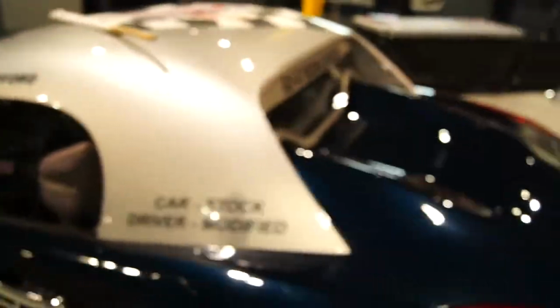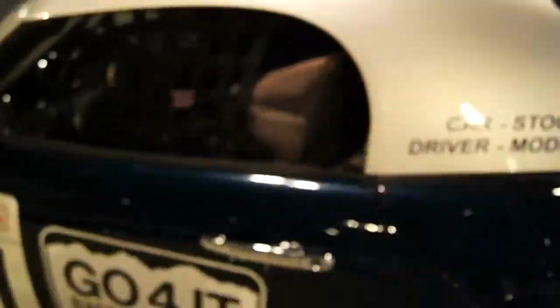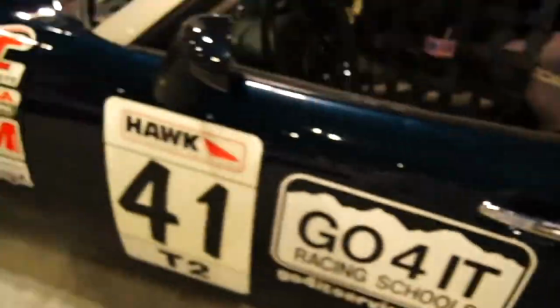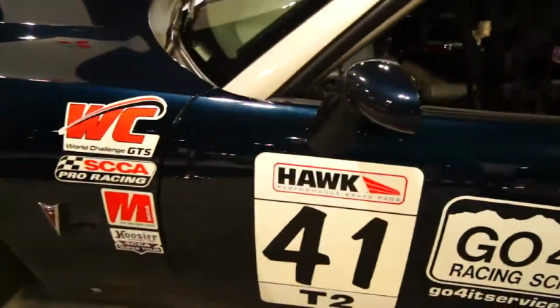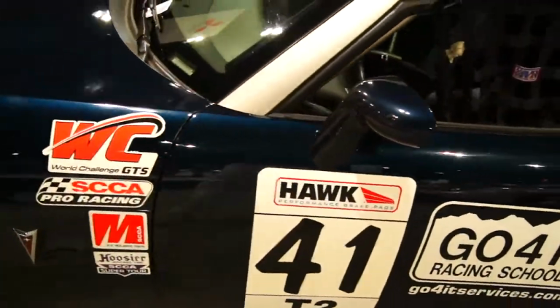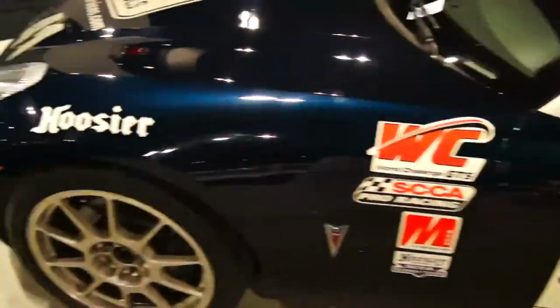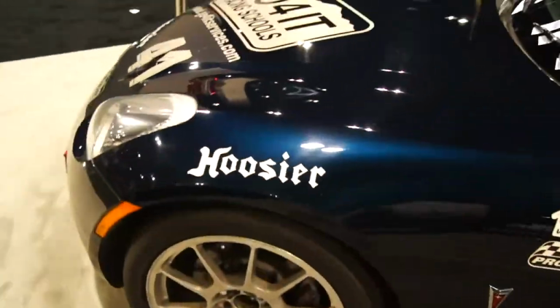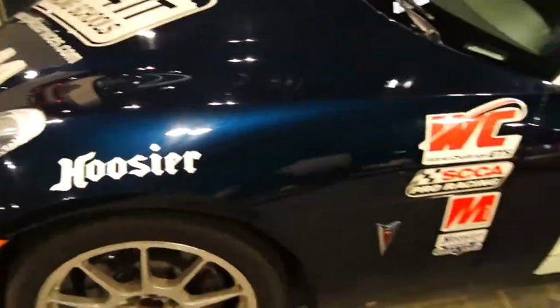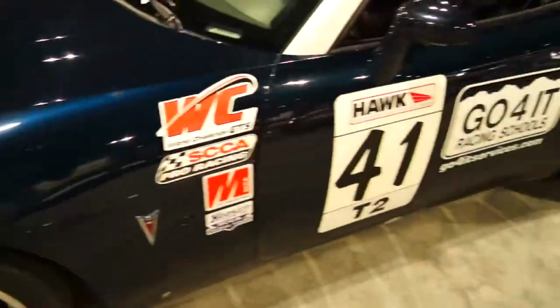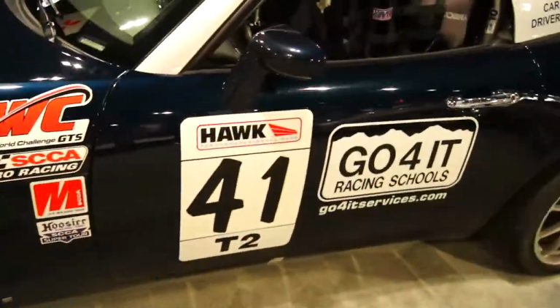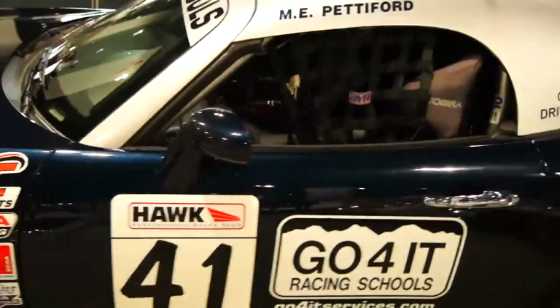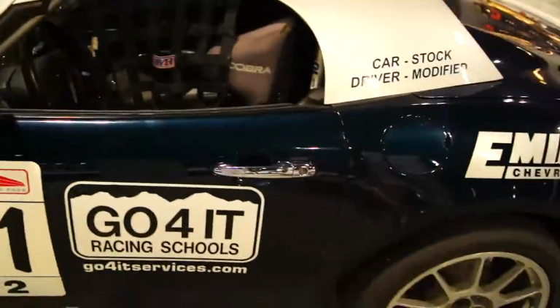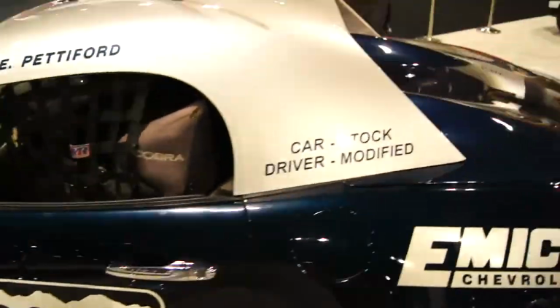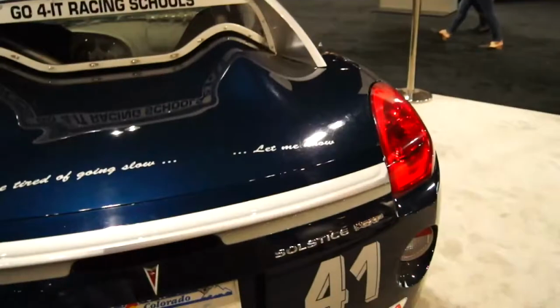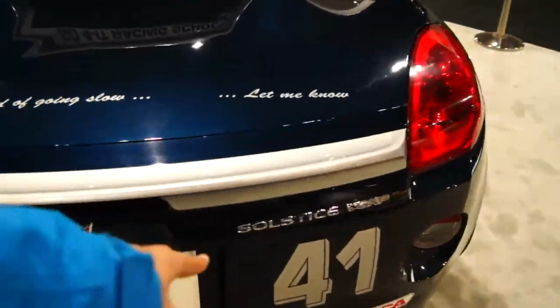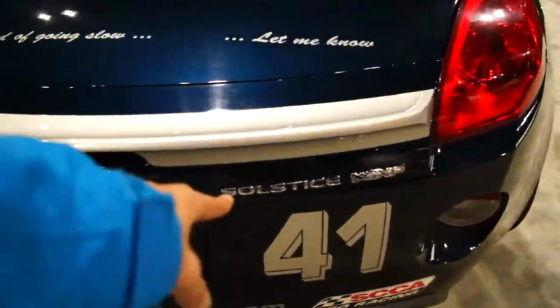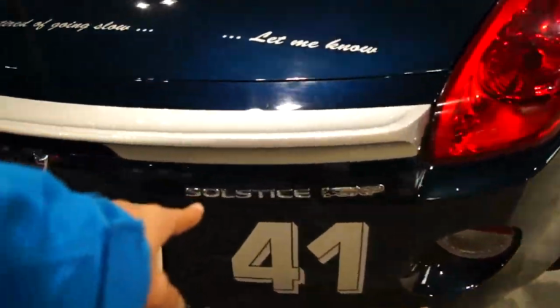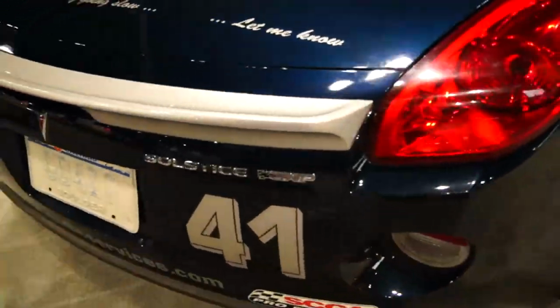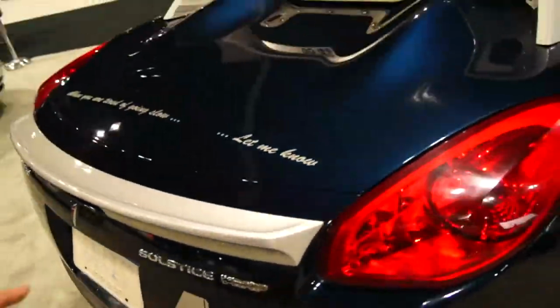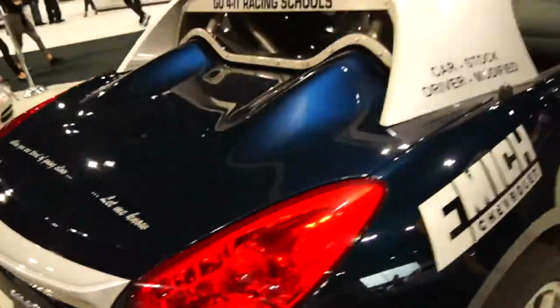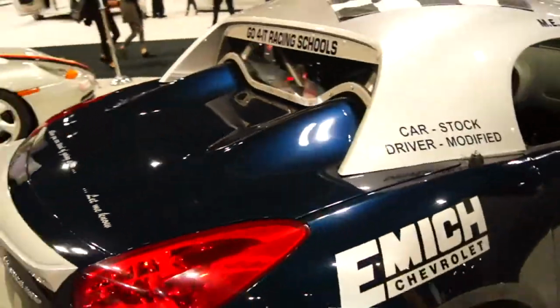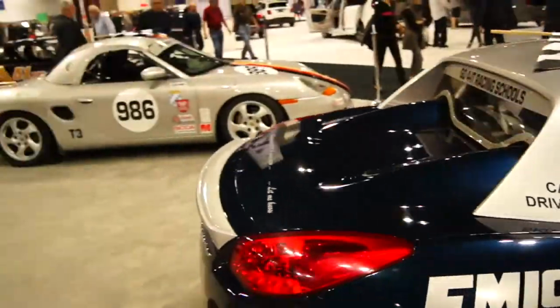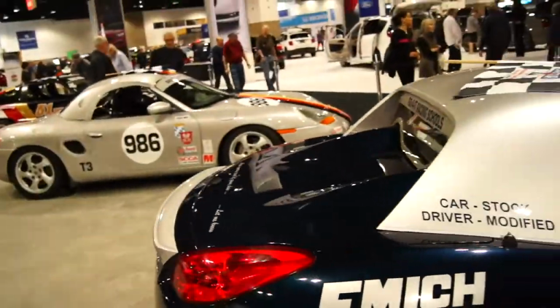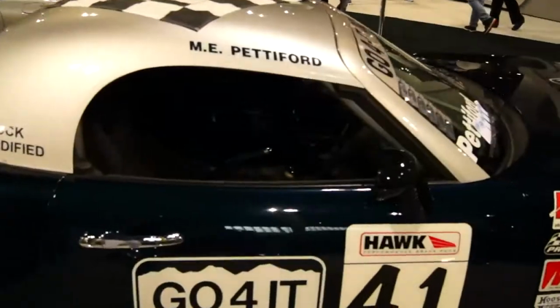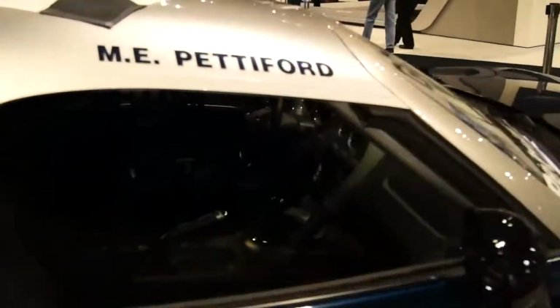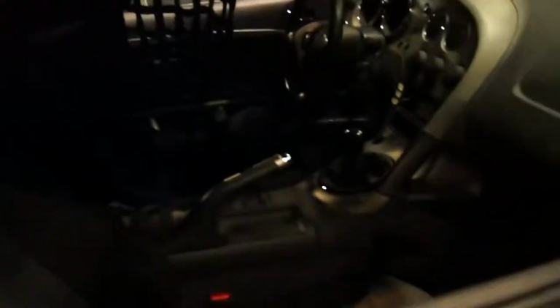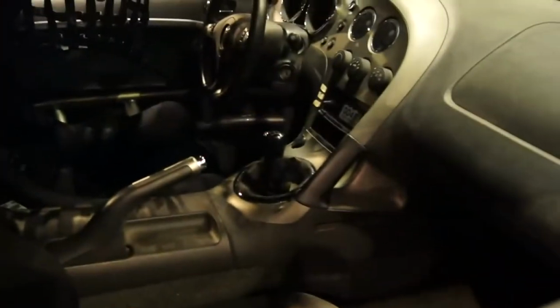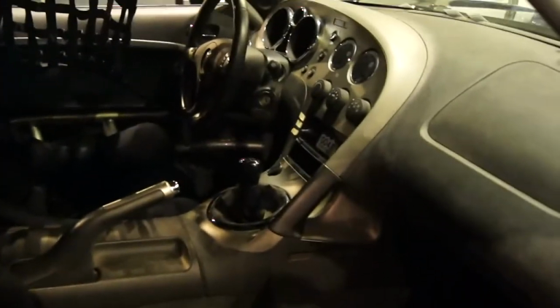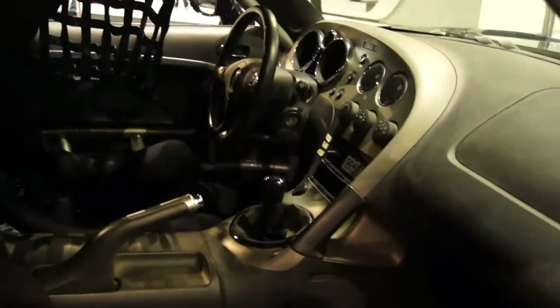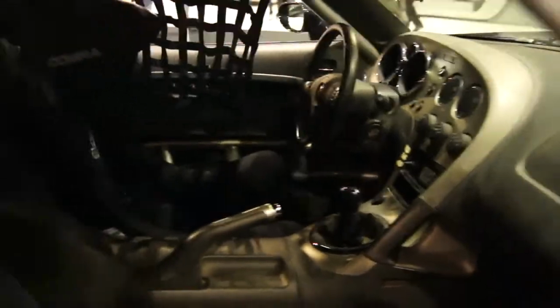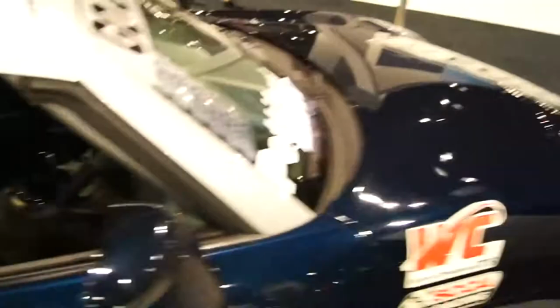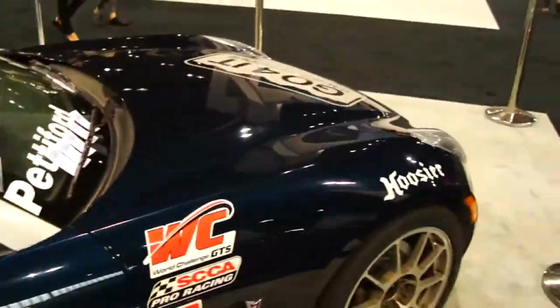Look at this — it's a Pontiac. What are these called again? Pontiac Solstice, yeah that's what they're called. It has a manual. It's like a race car.